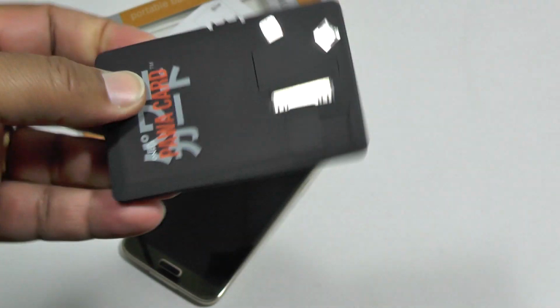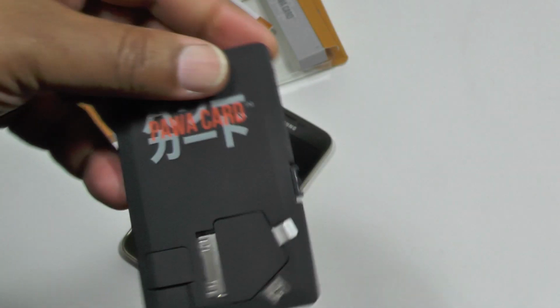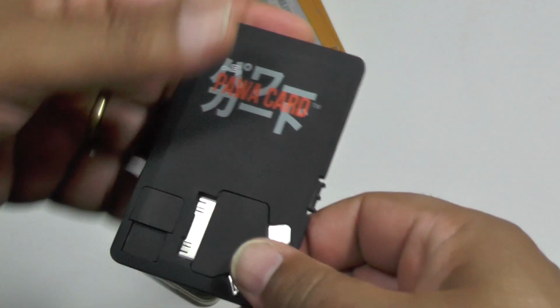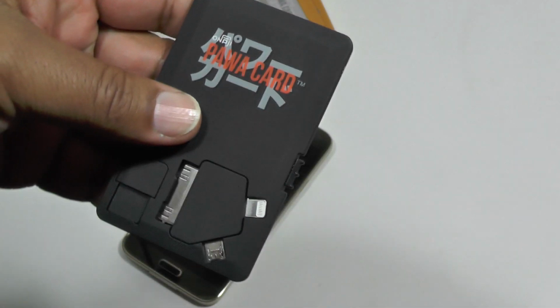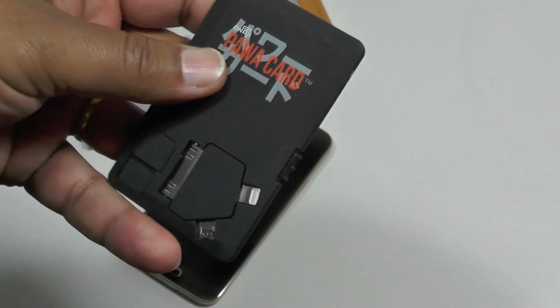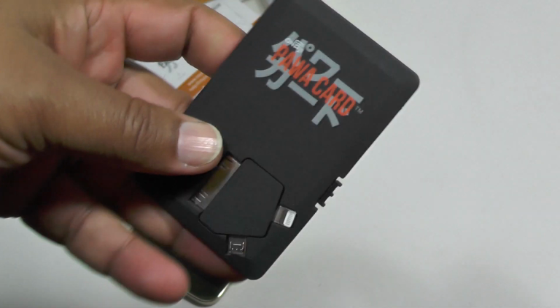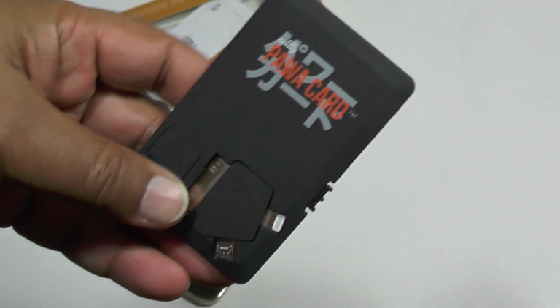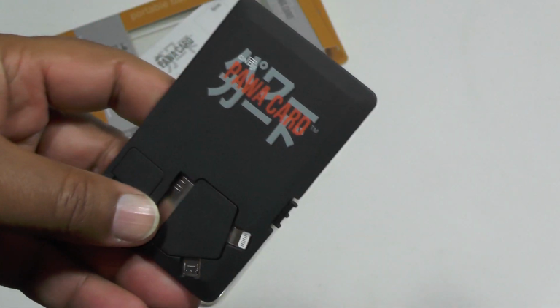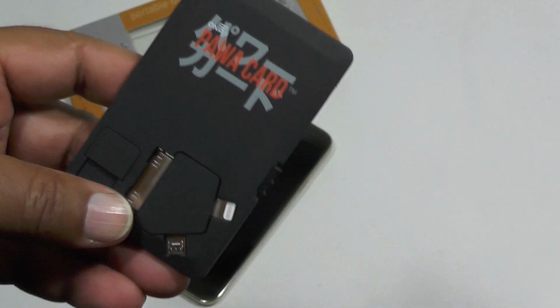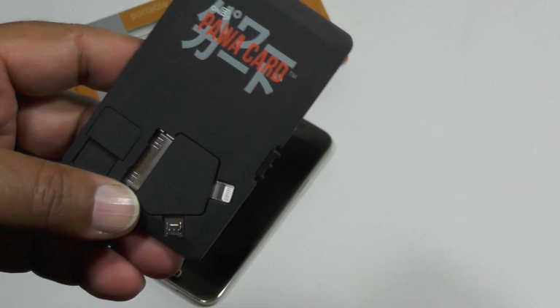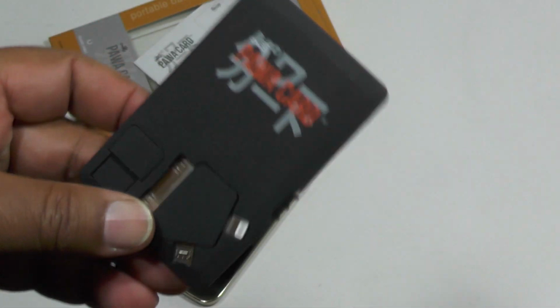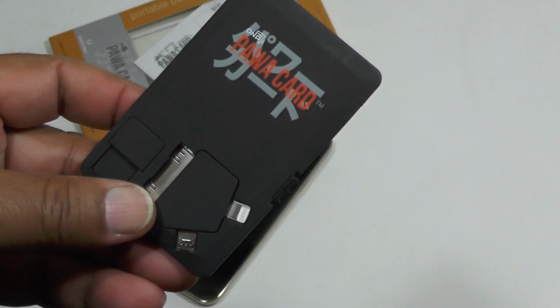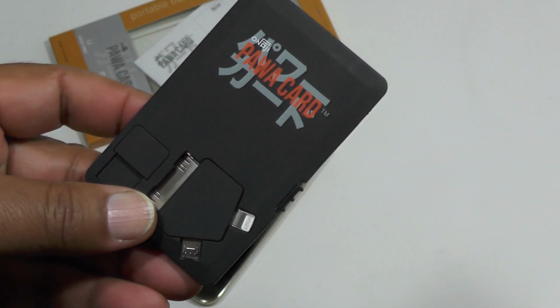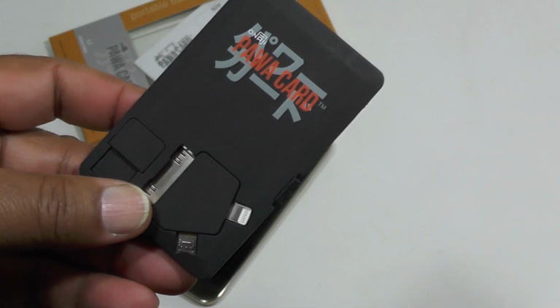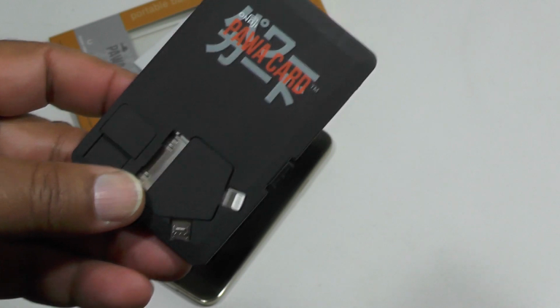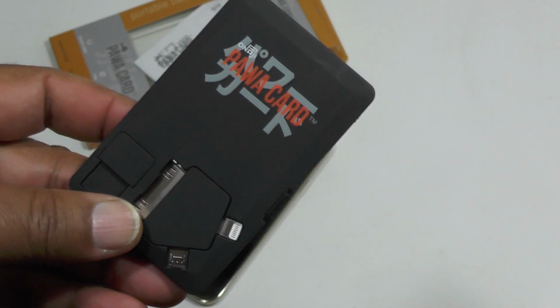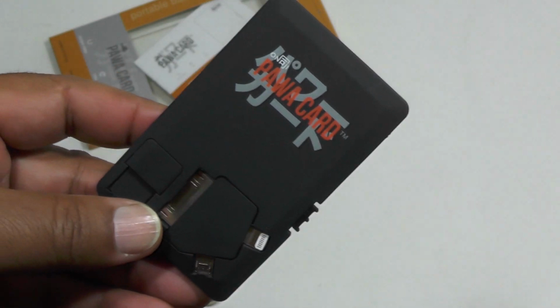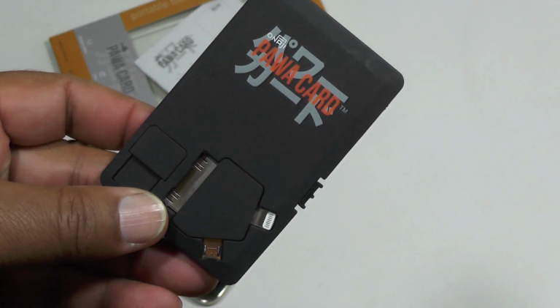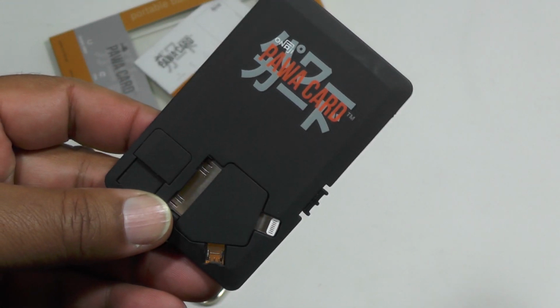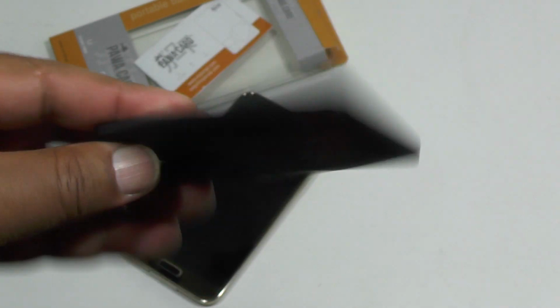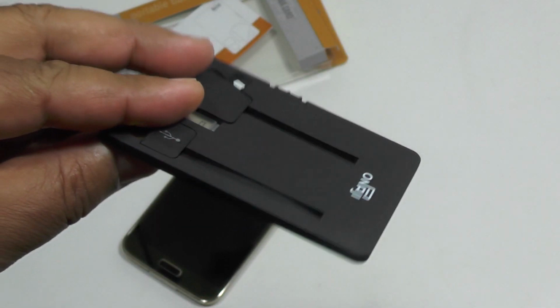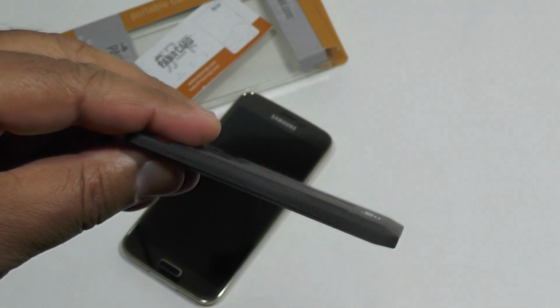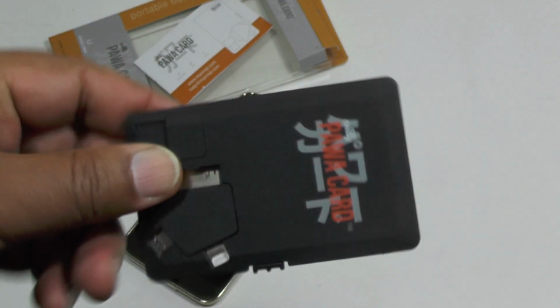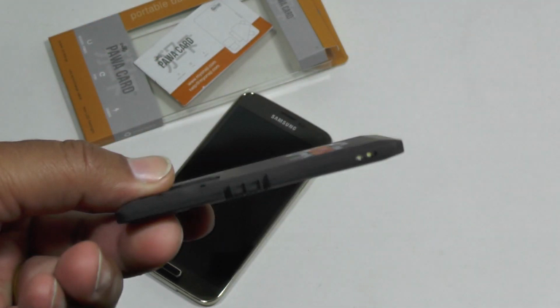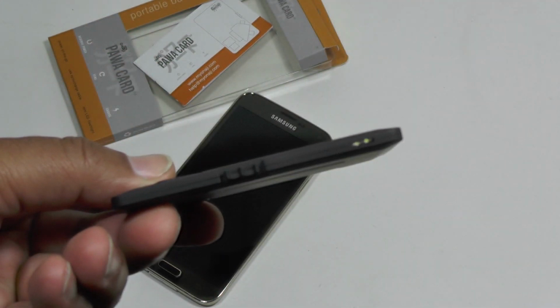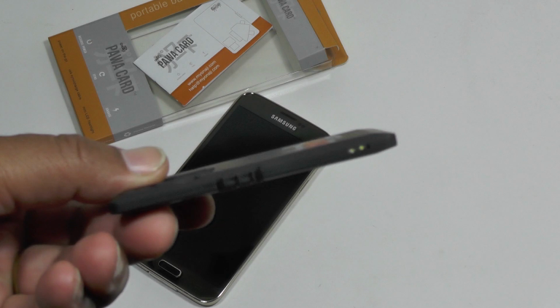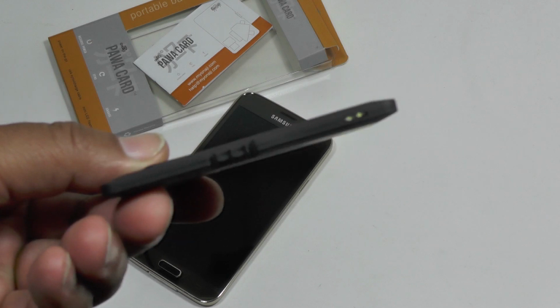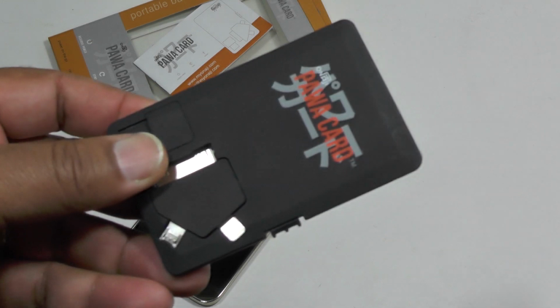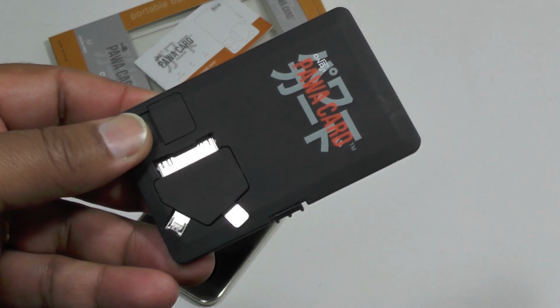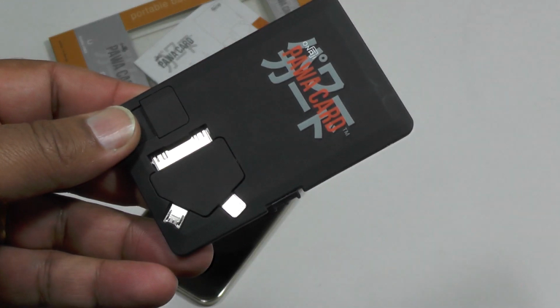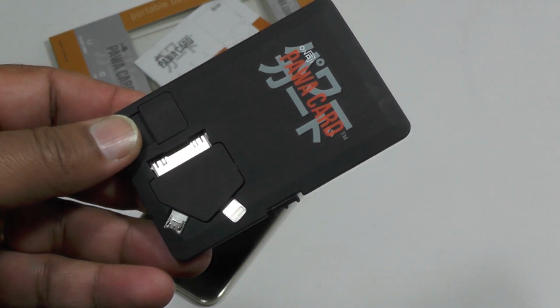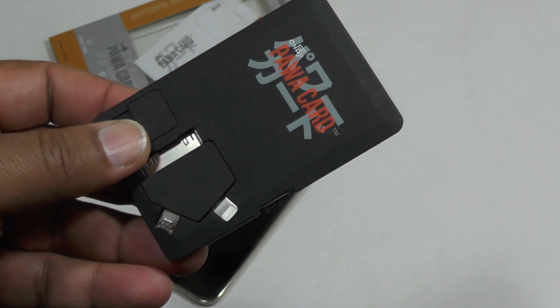So yes, there you go — the Power Card. P-A-W-A, a great riff on the name 'power.' Credit card size — brilliant. Full marks, well done guys.